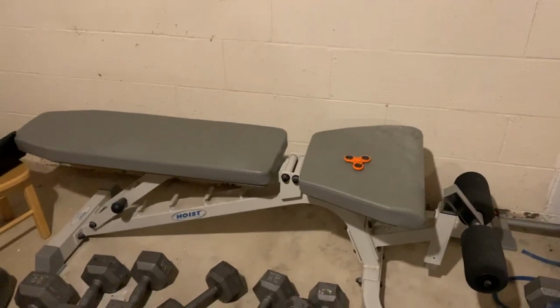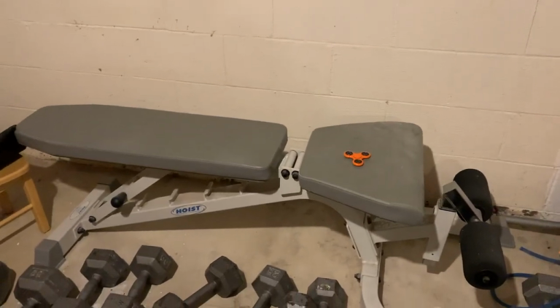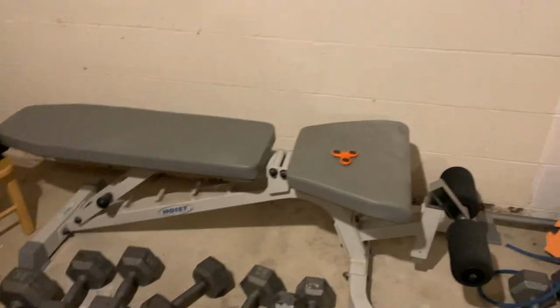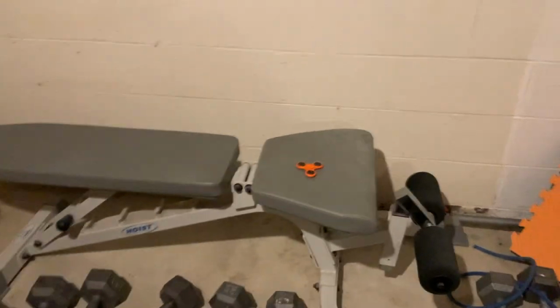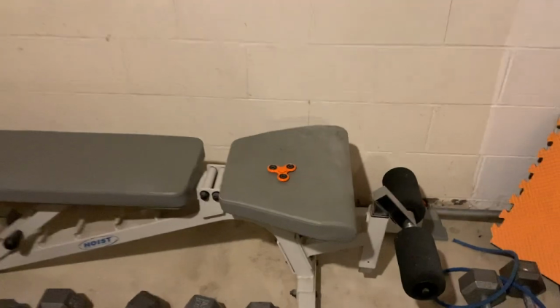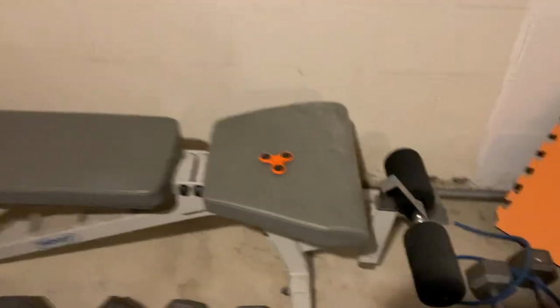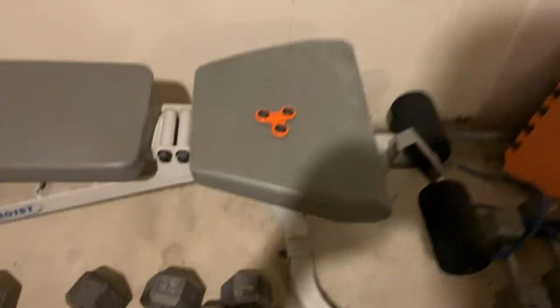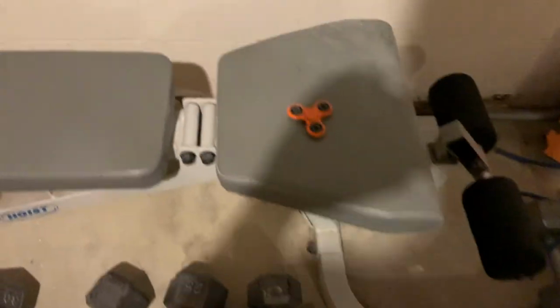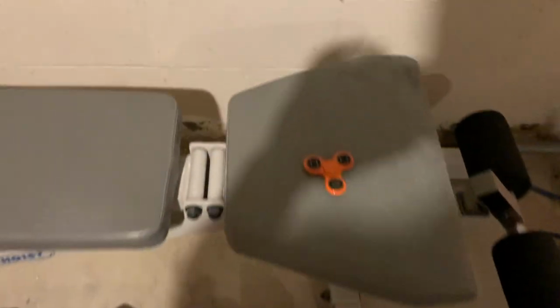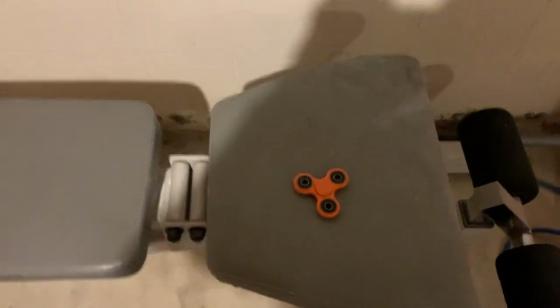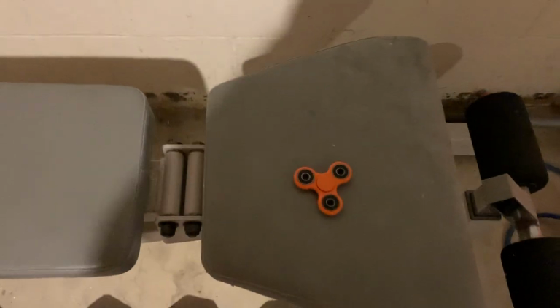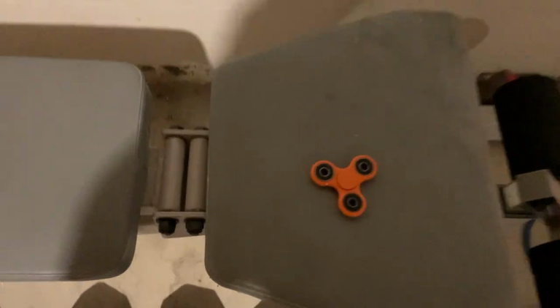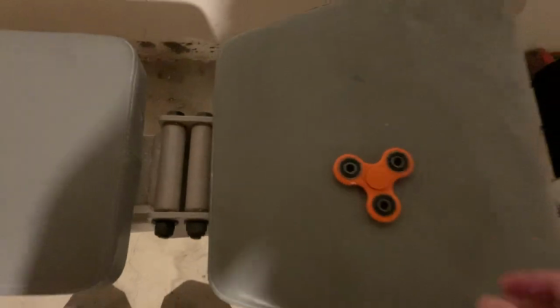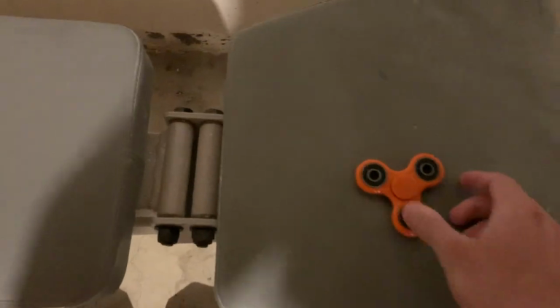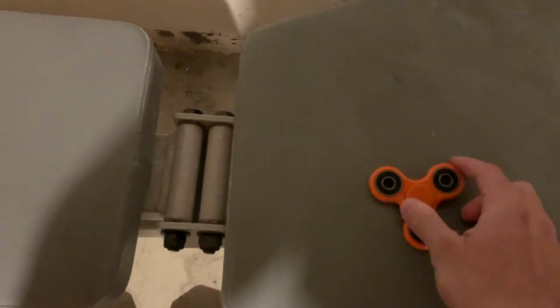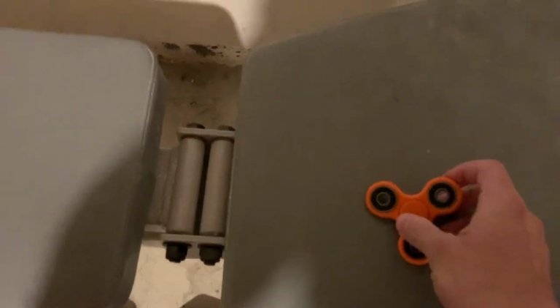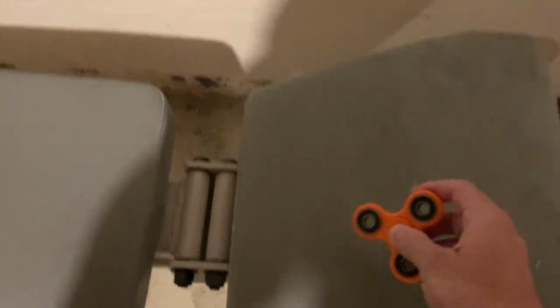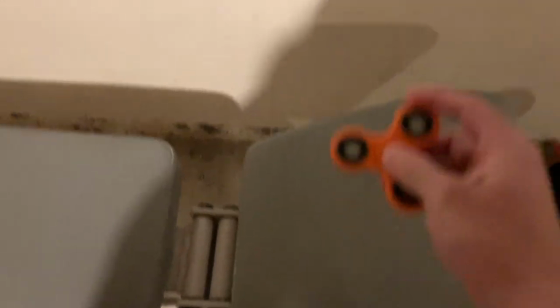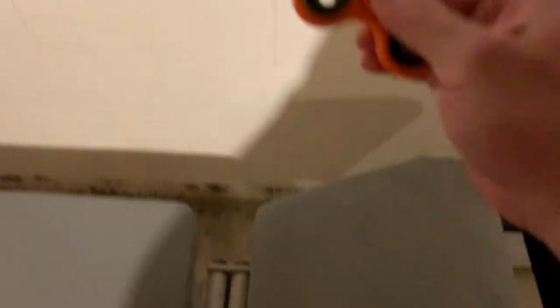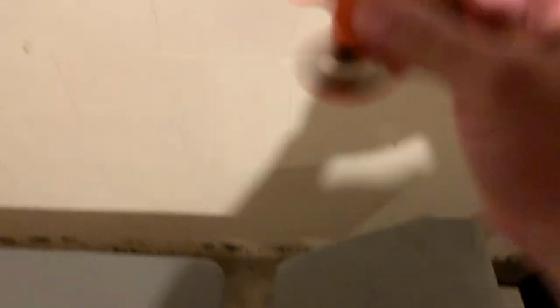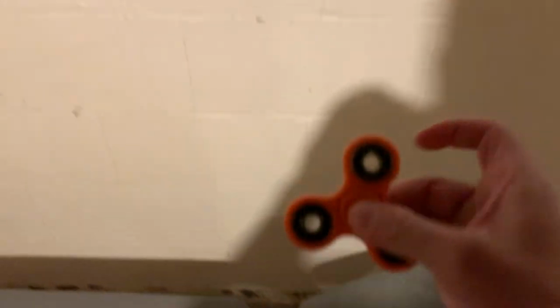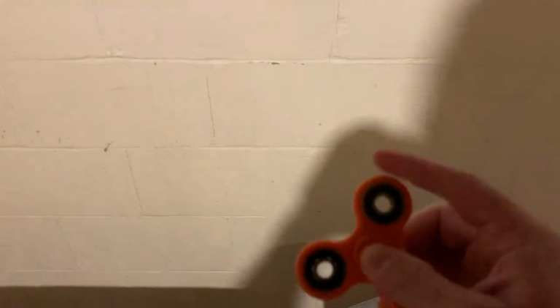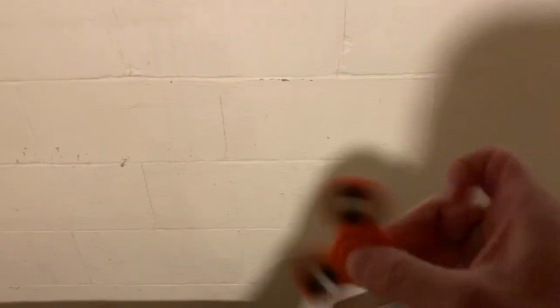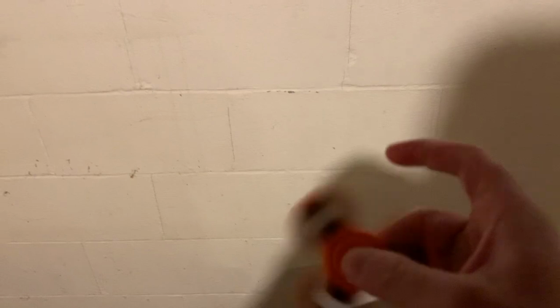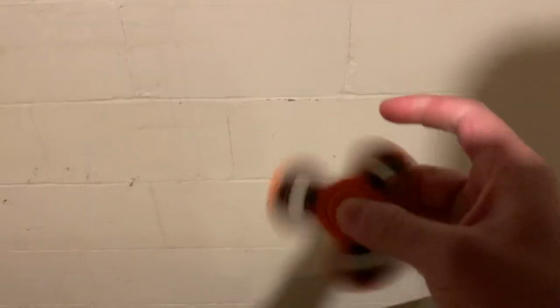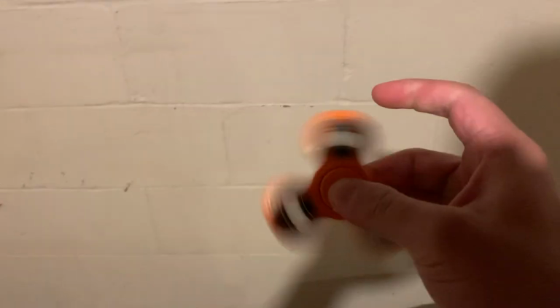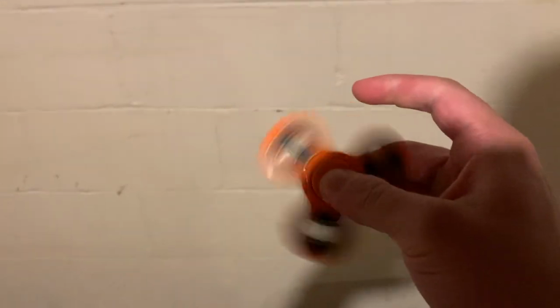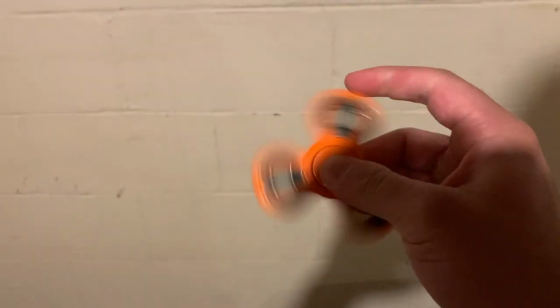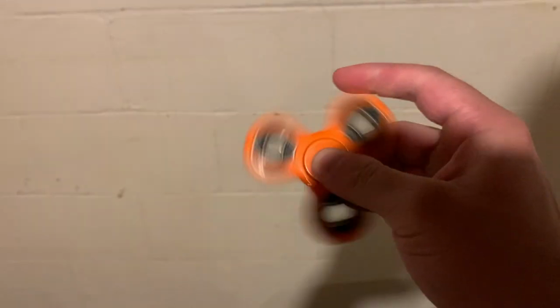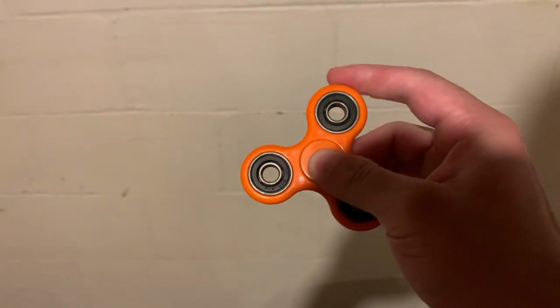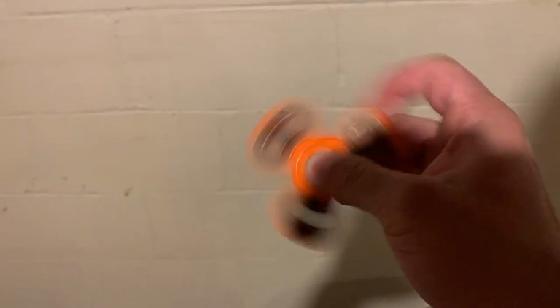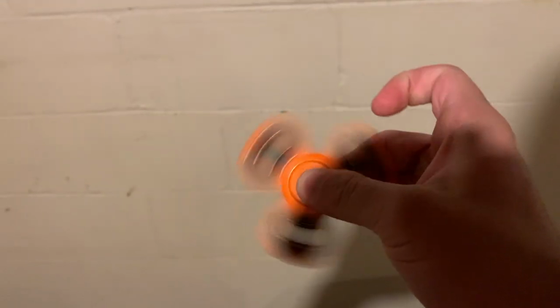A lot of you guys have probably noticed the fidget spinner by now — yes, we've got a fidget spinner here which I use between sets just to mess around with.